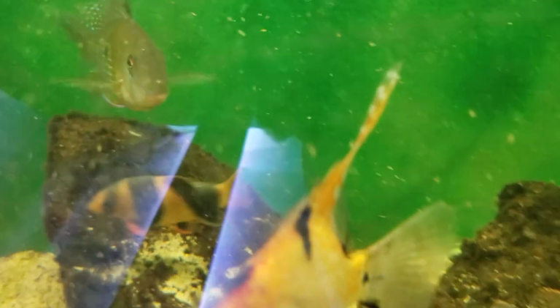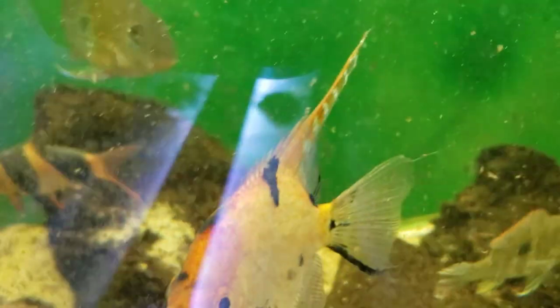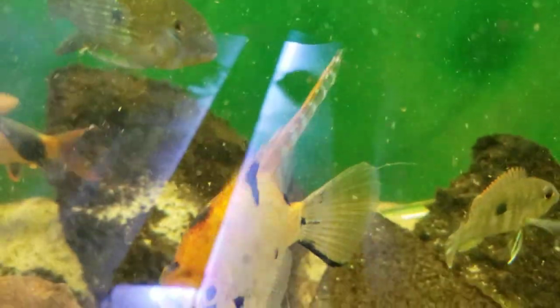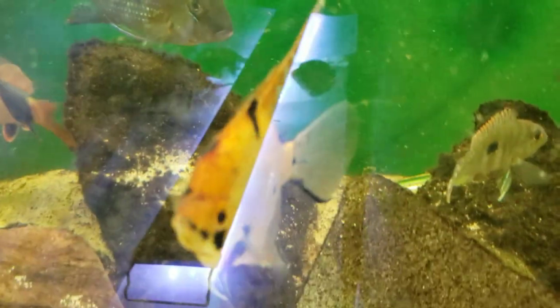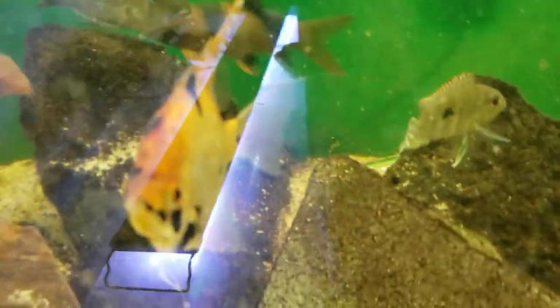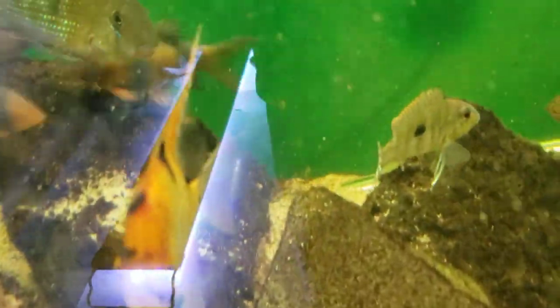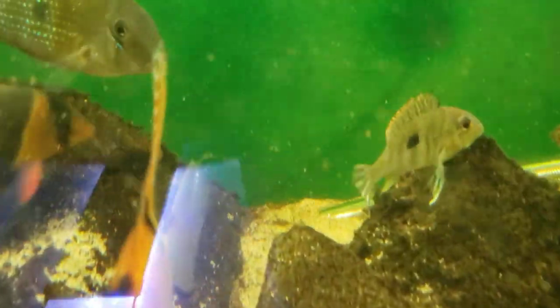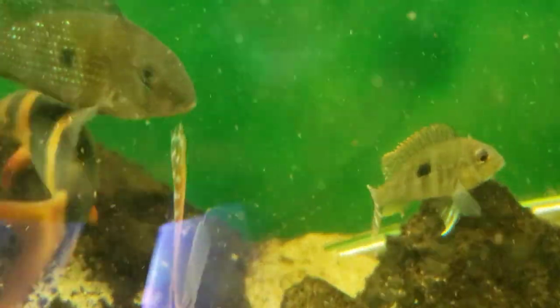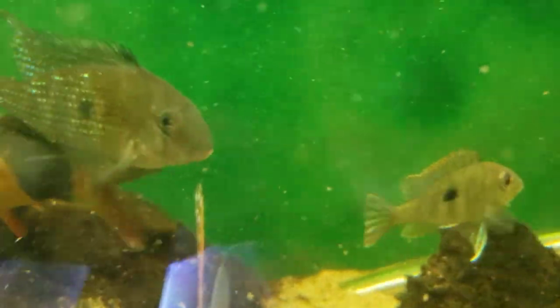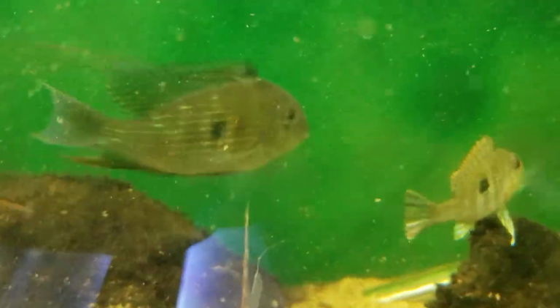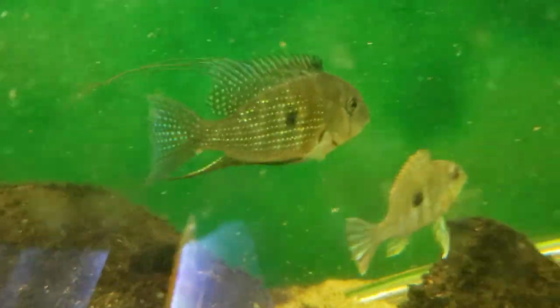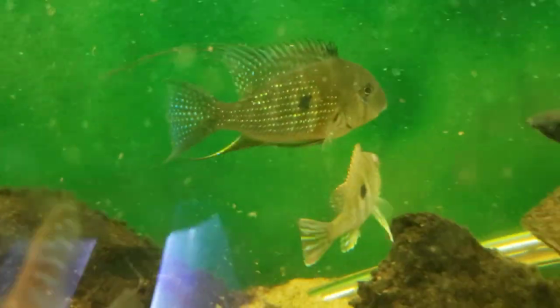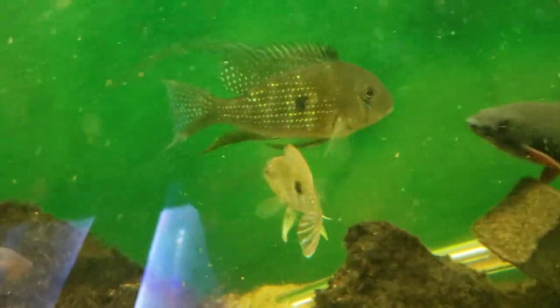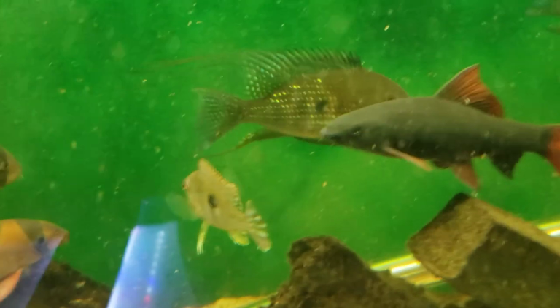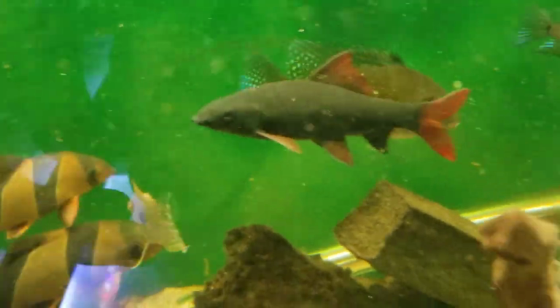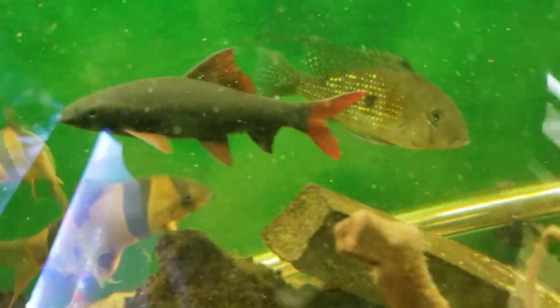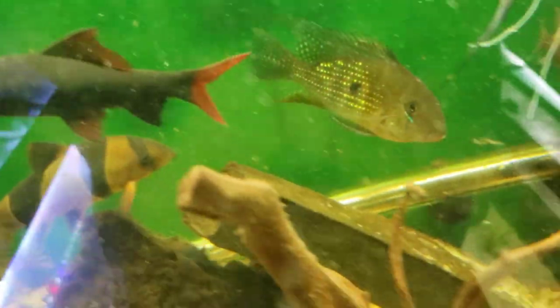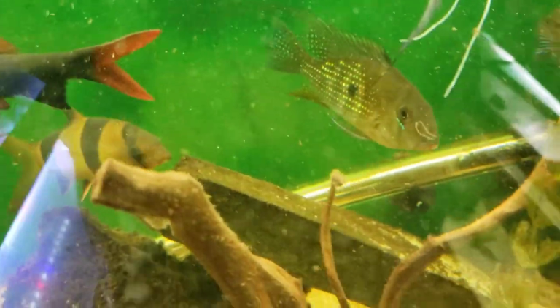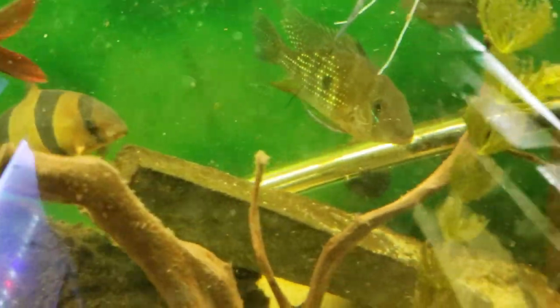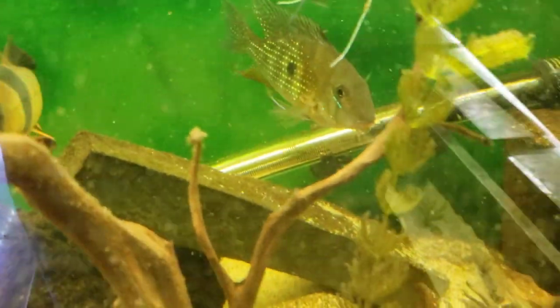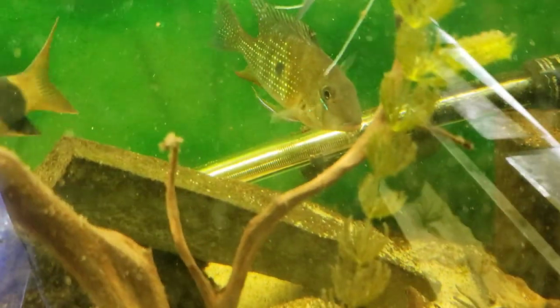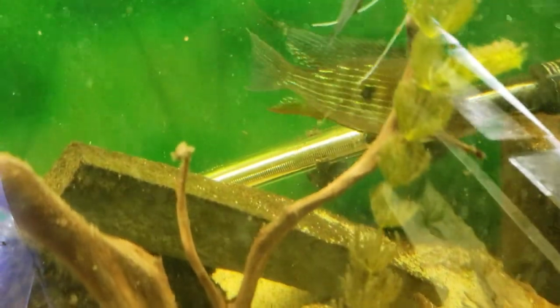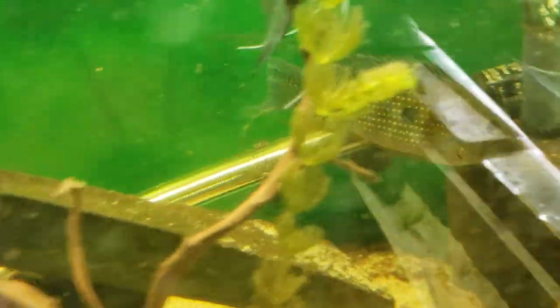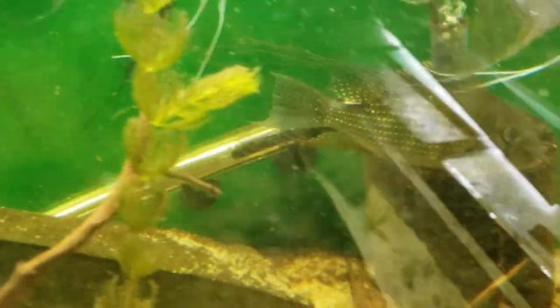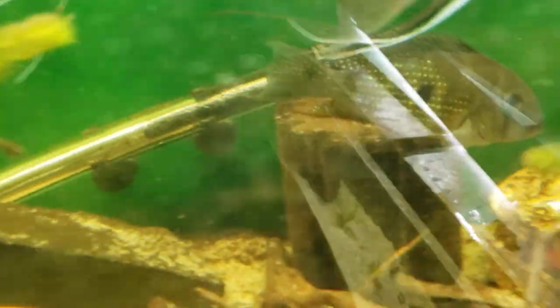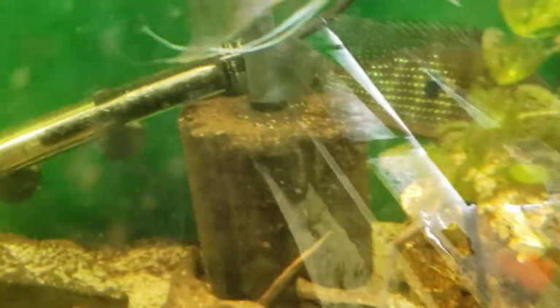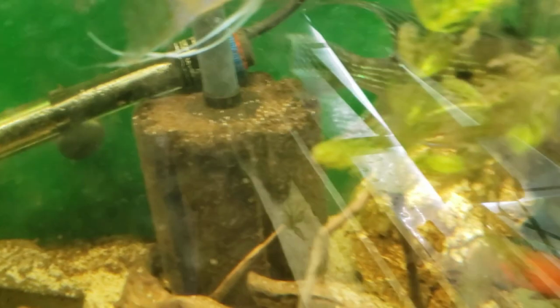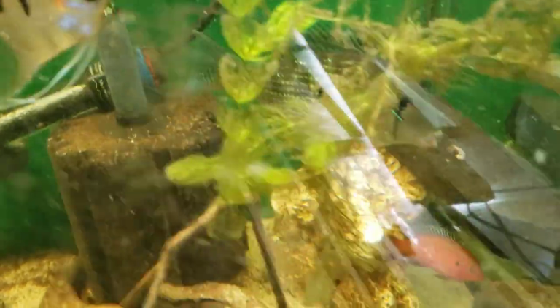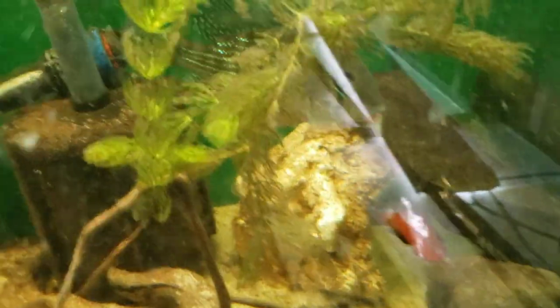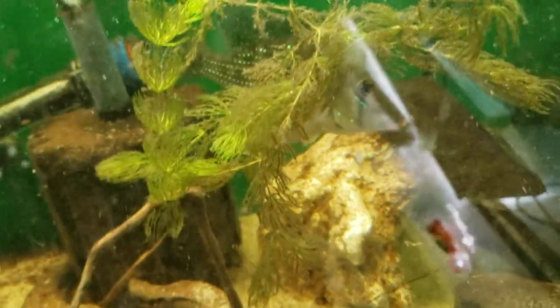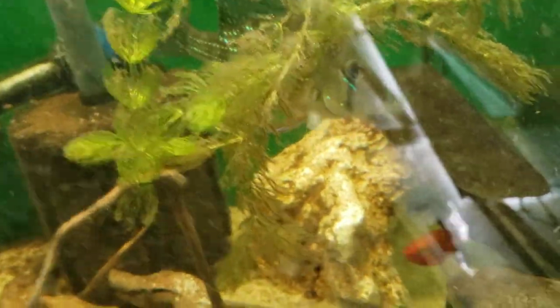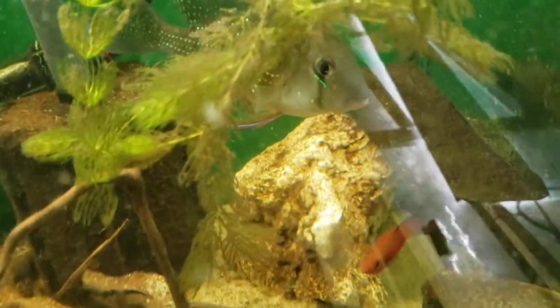Oh, there's a koi angel doing the old photo bomb! But it's just a cool fish - I absolutely like them.